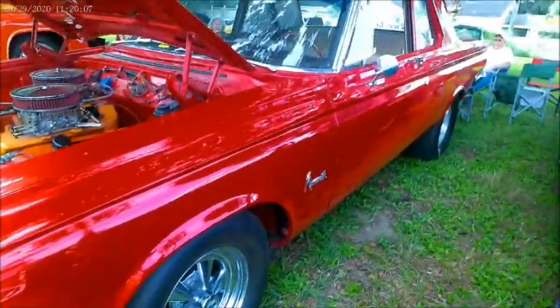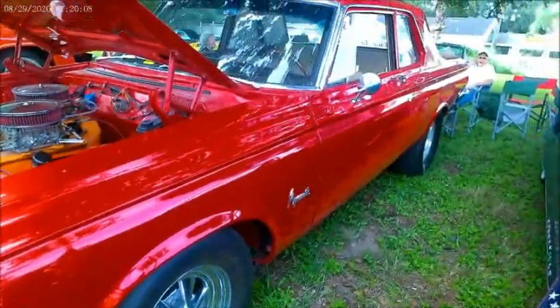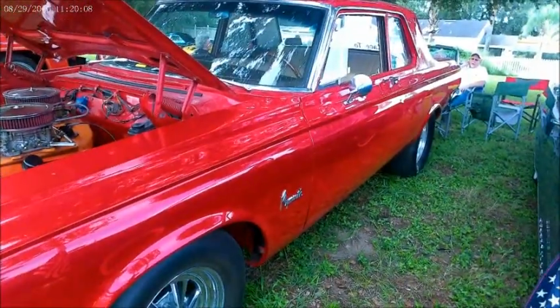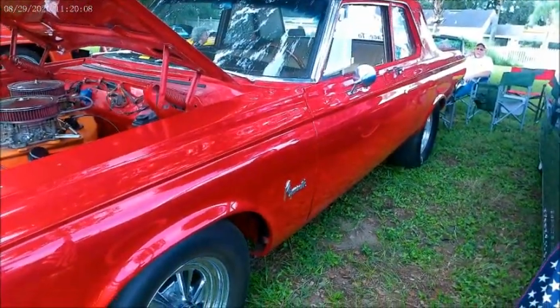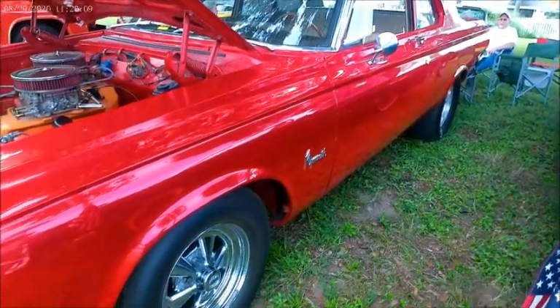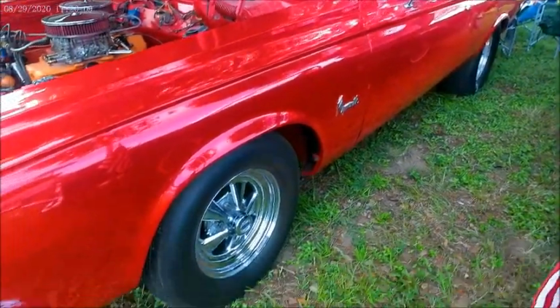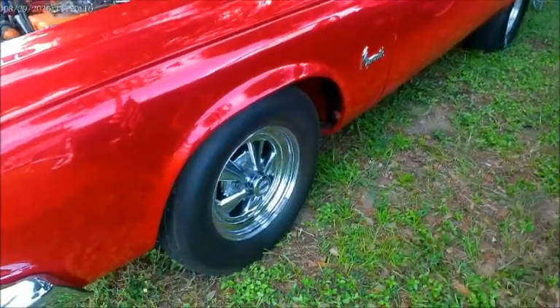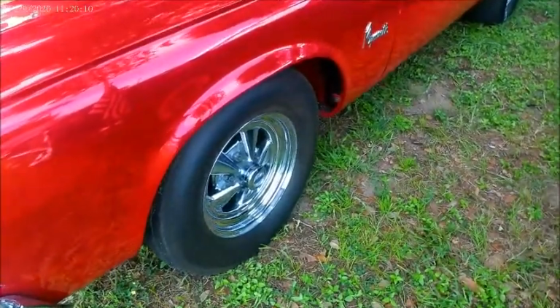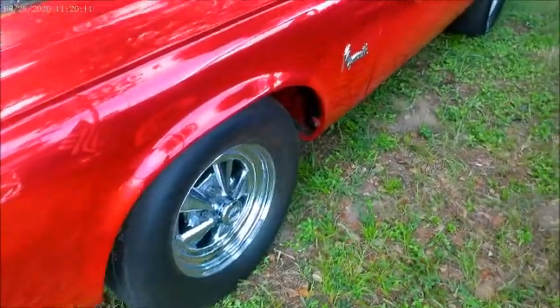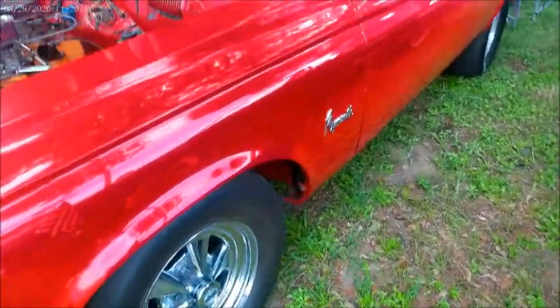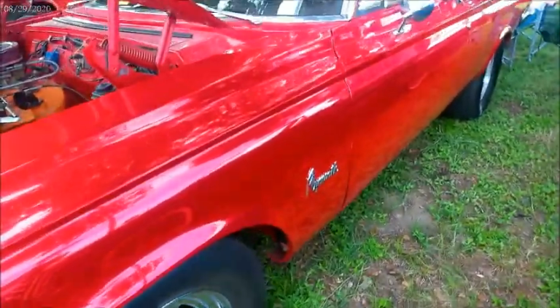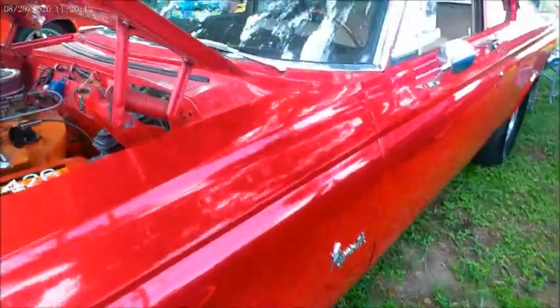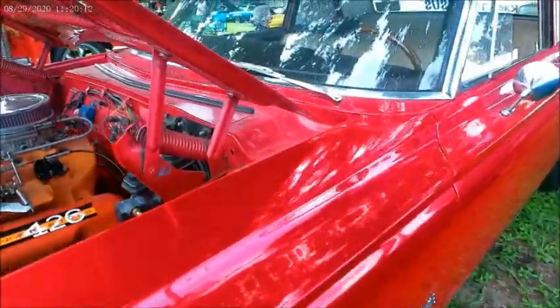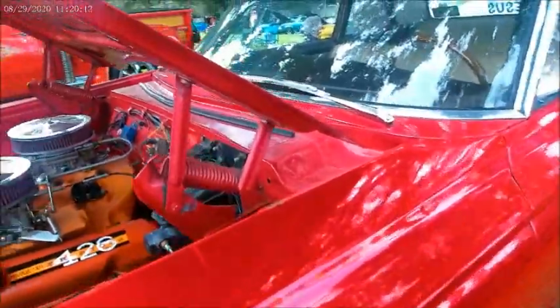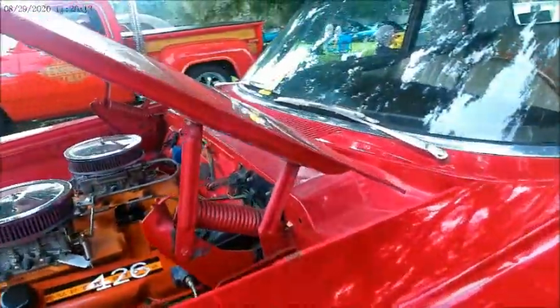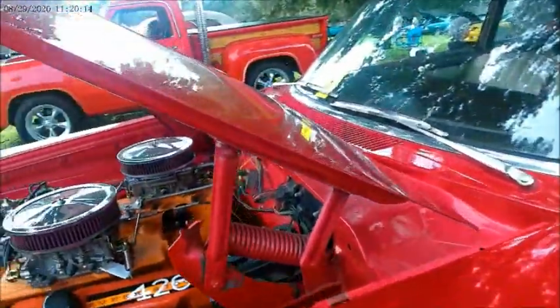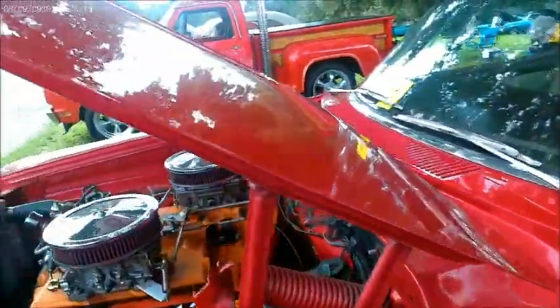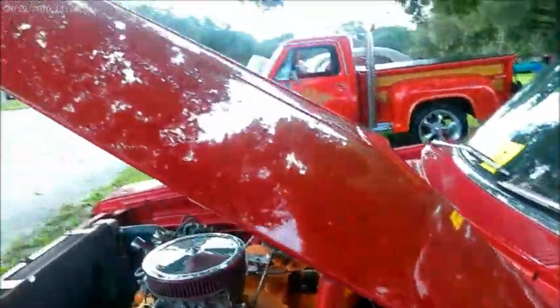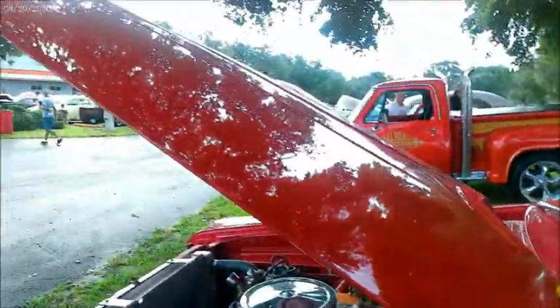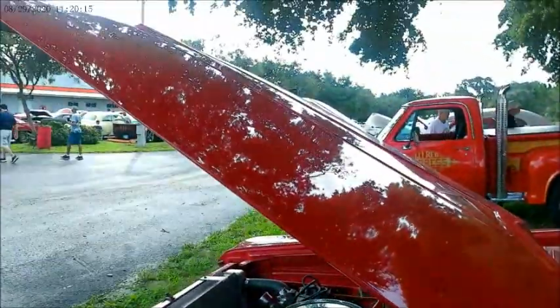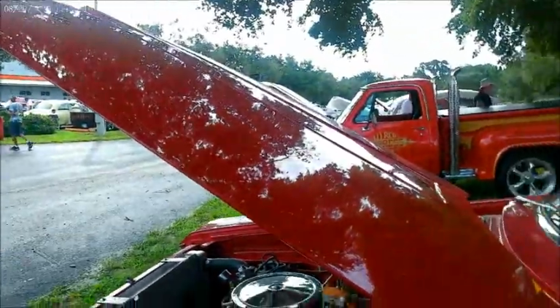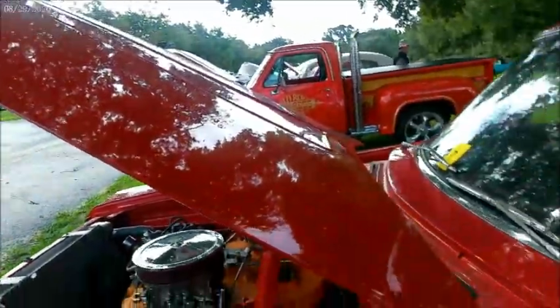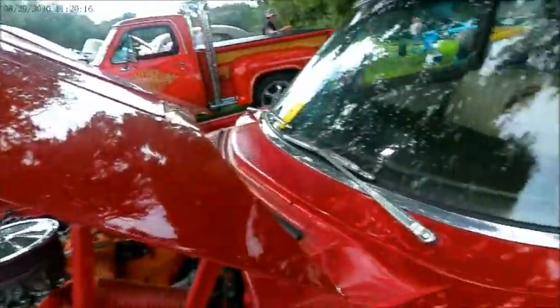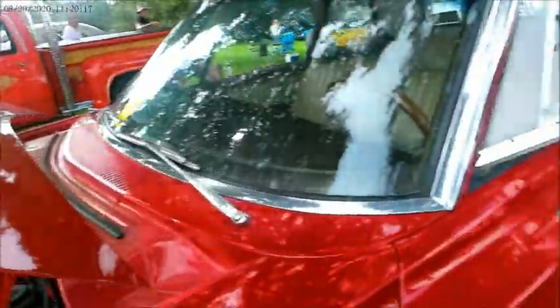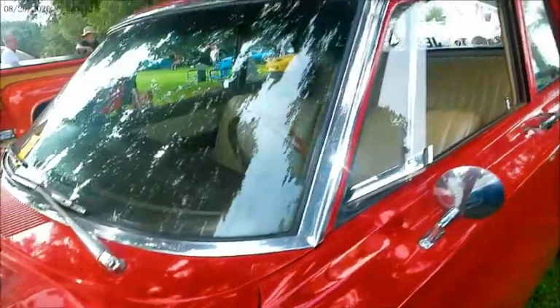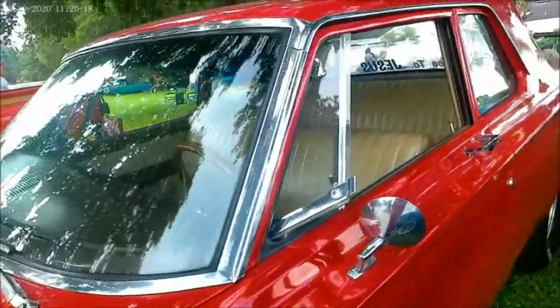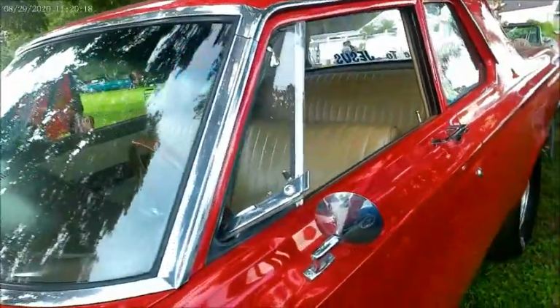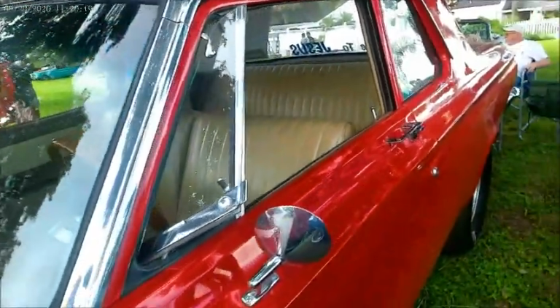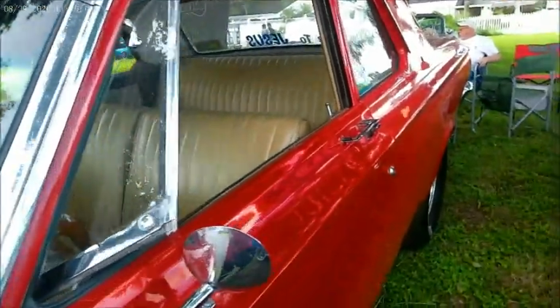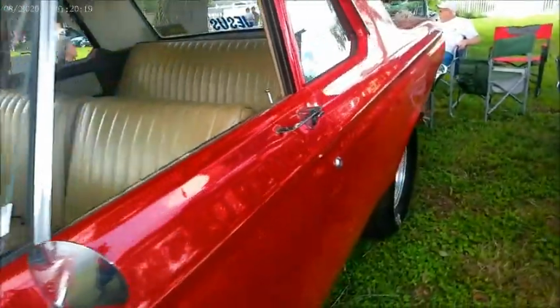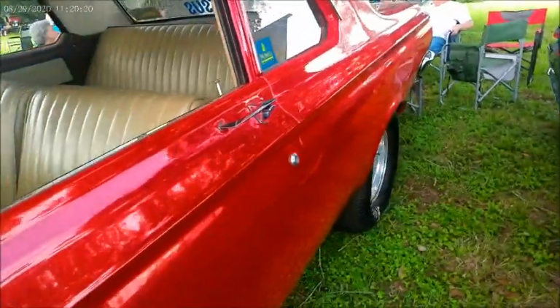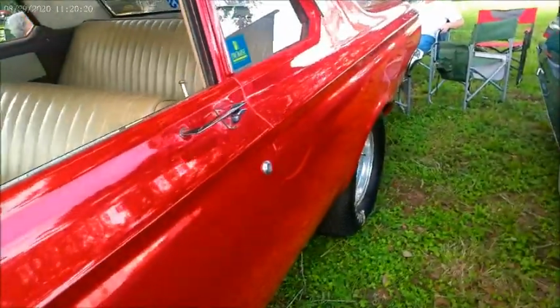Nice wheels. In a minute we're going to see a very nice interior.